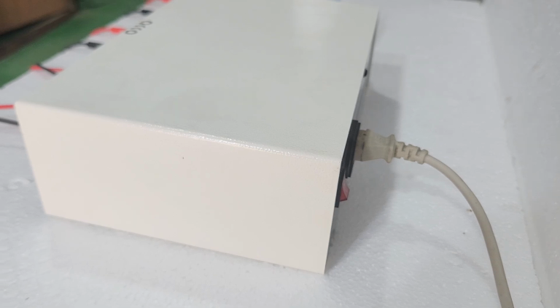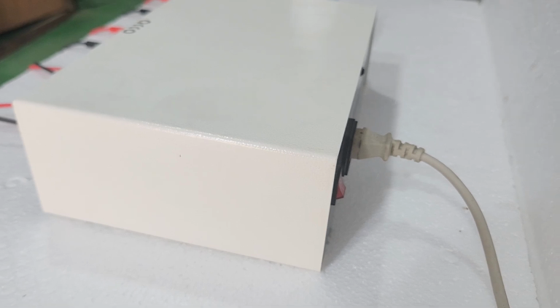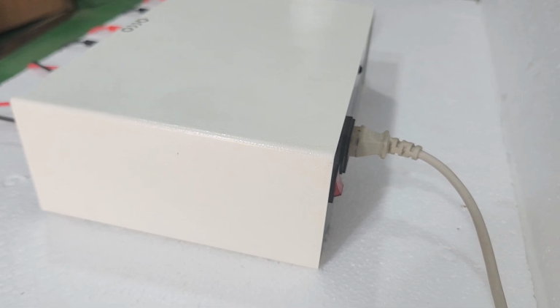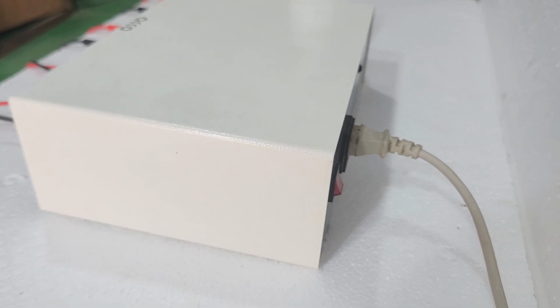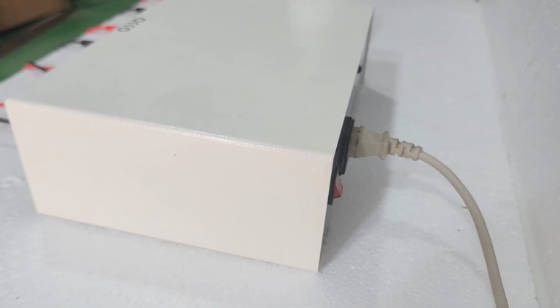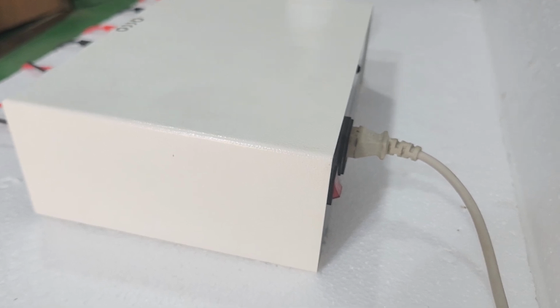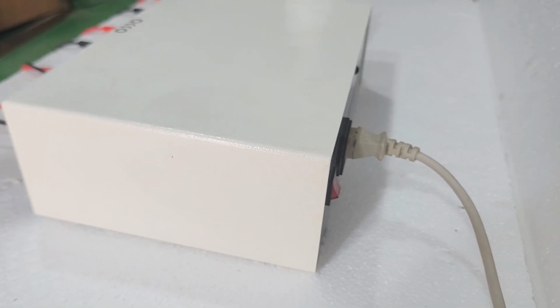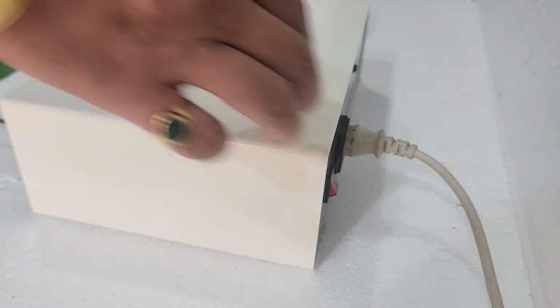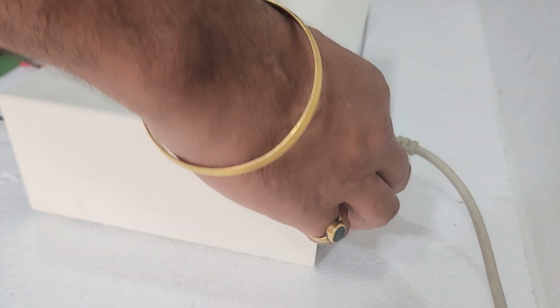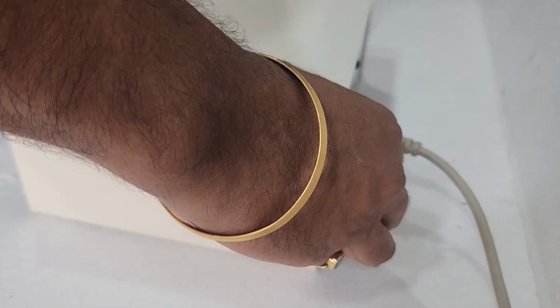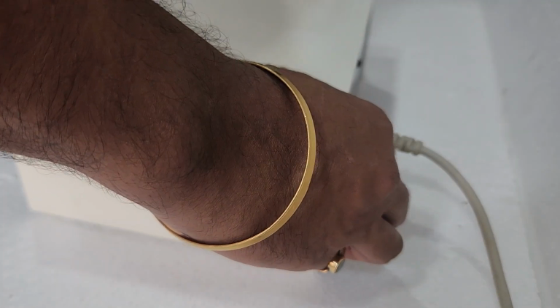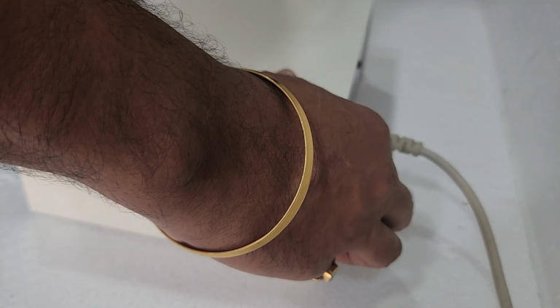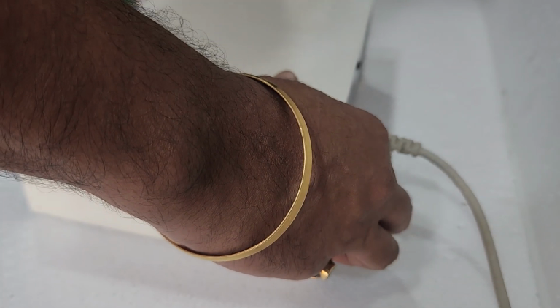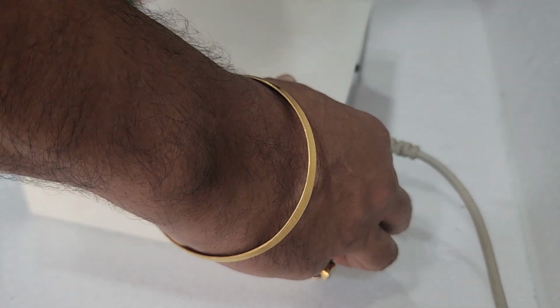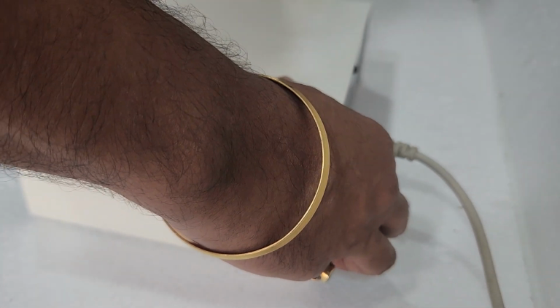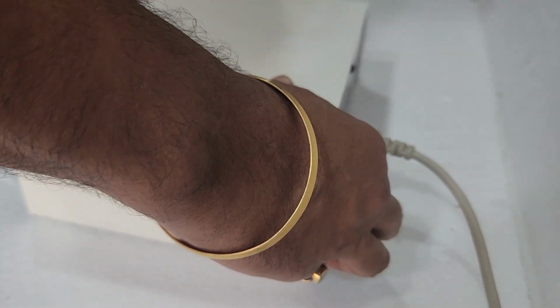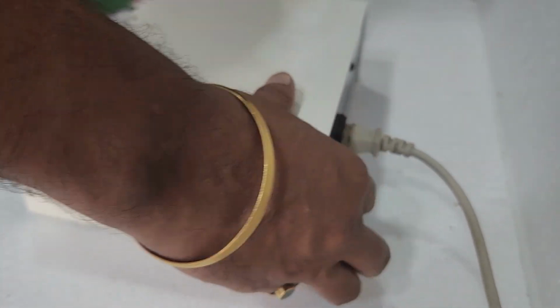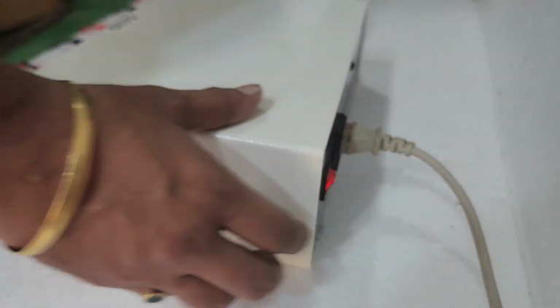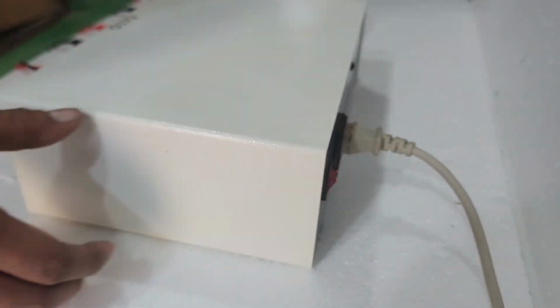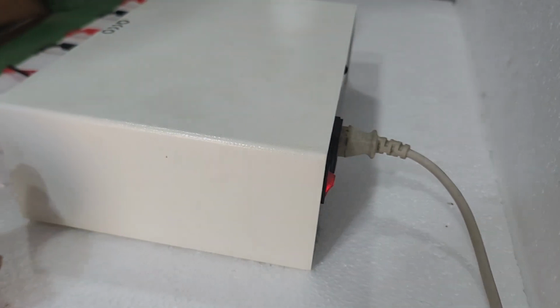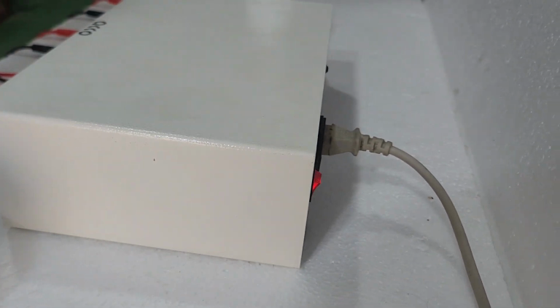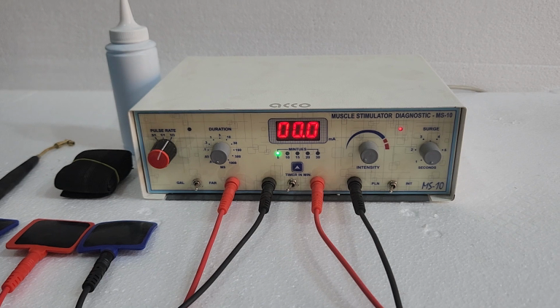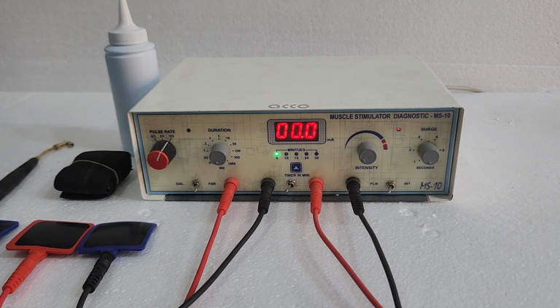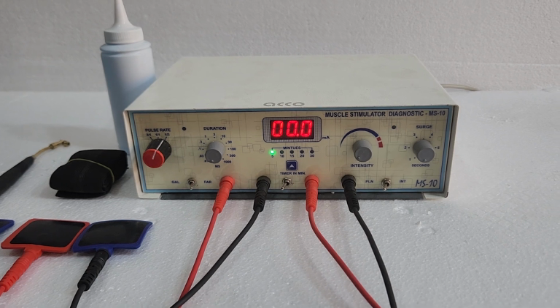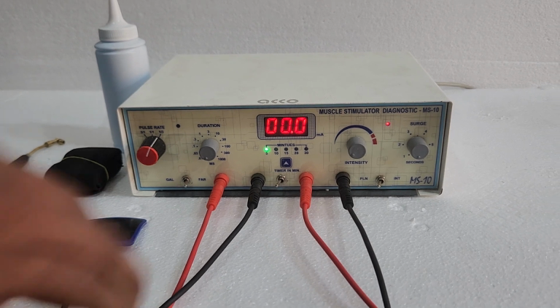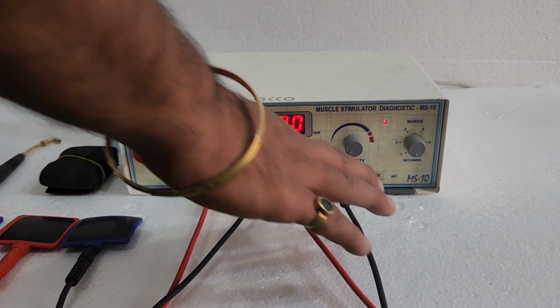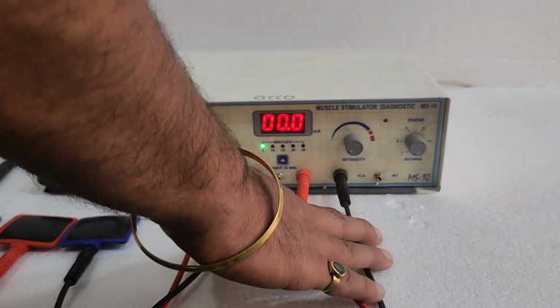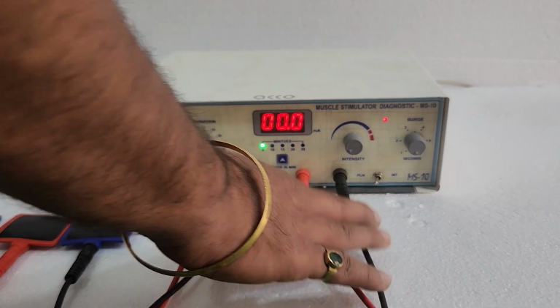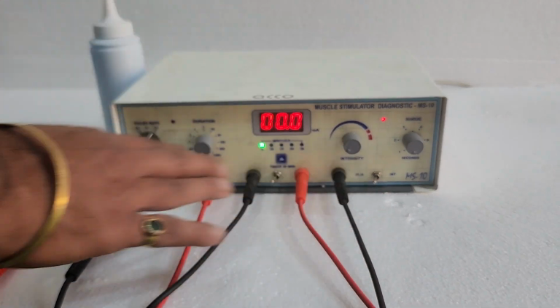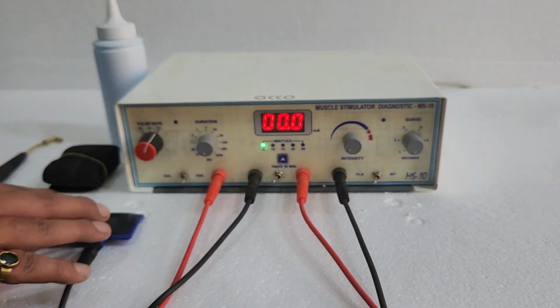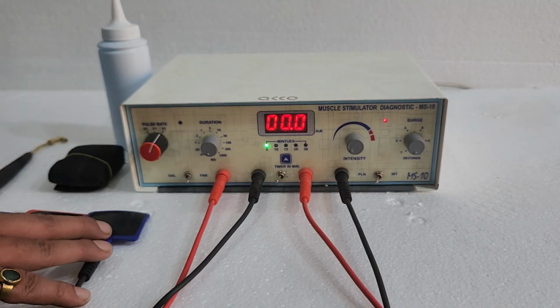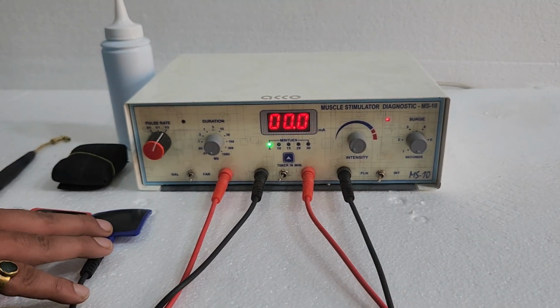Let's start the demo now. Switch on the machine, then attach wire and pads.